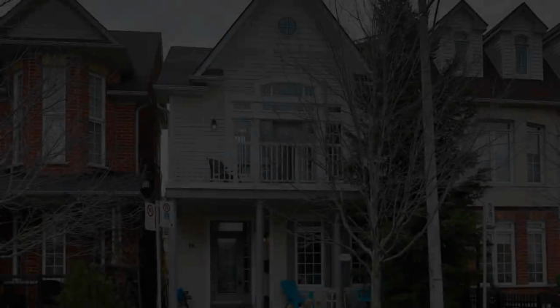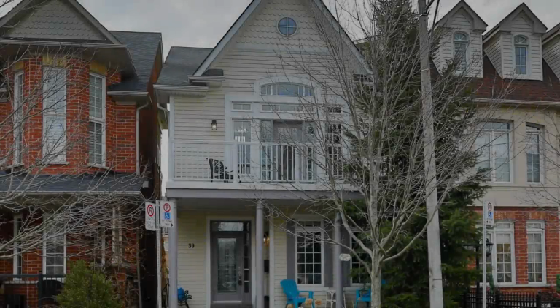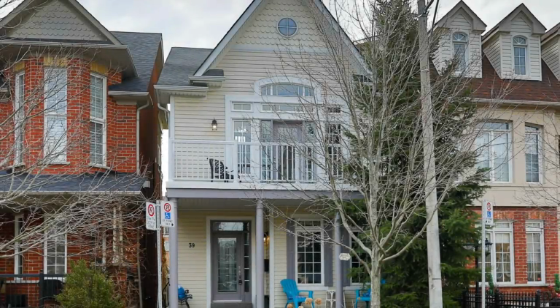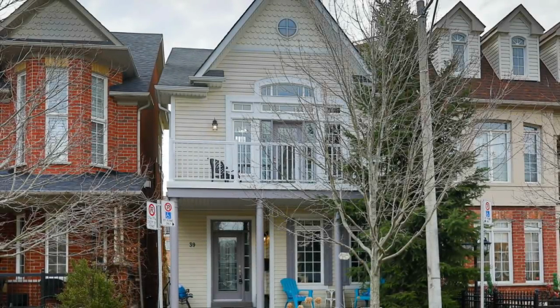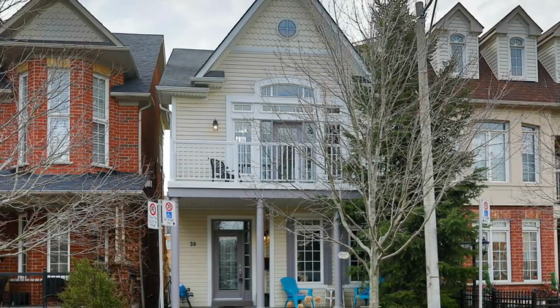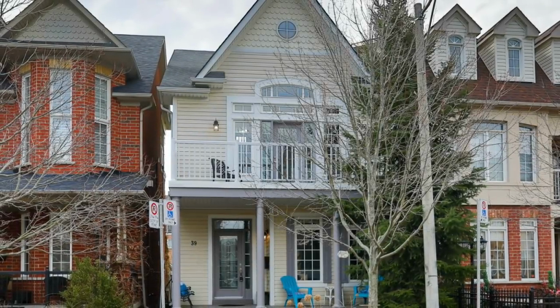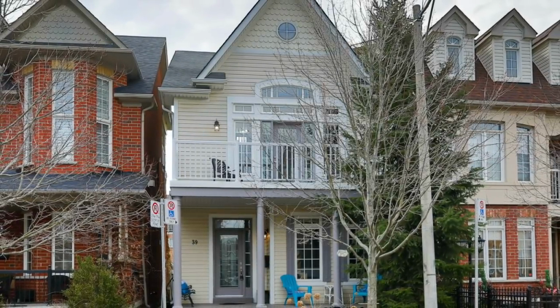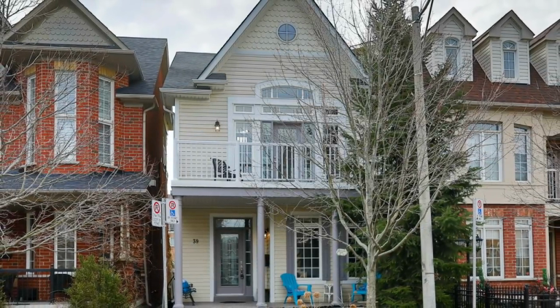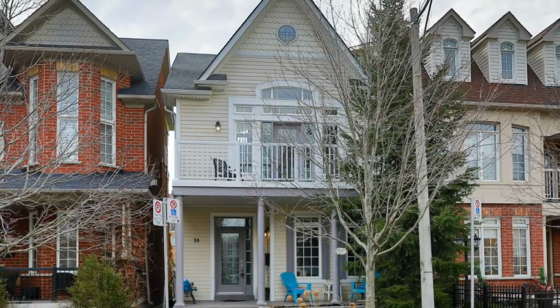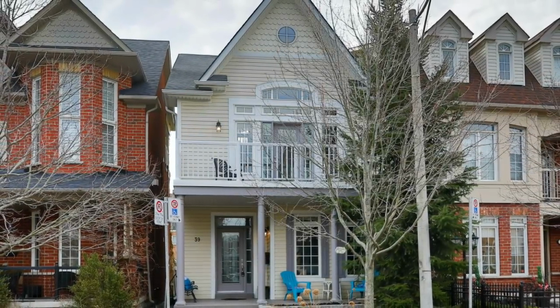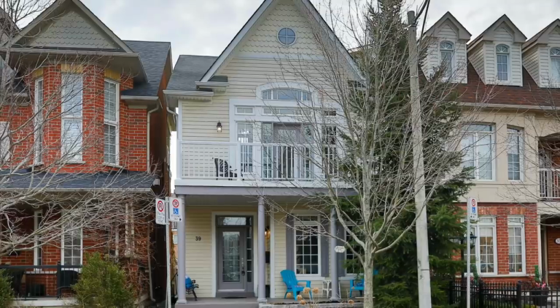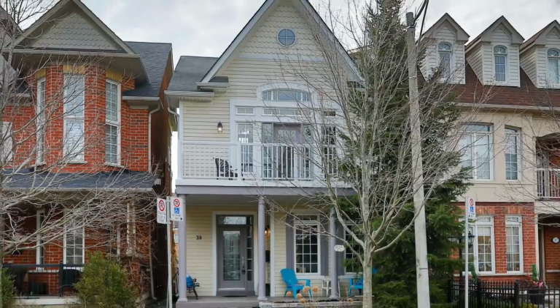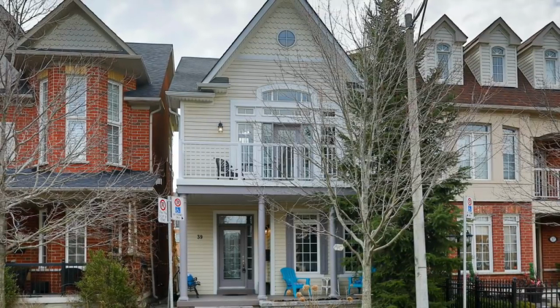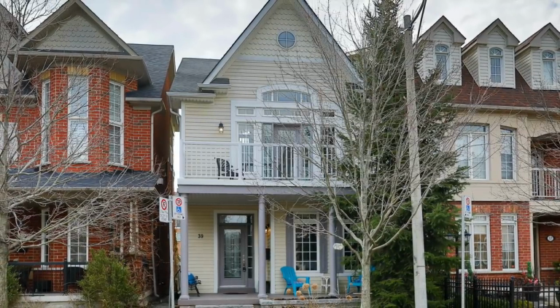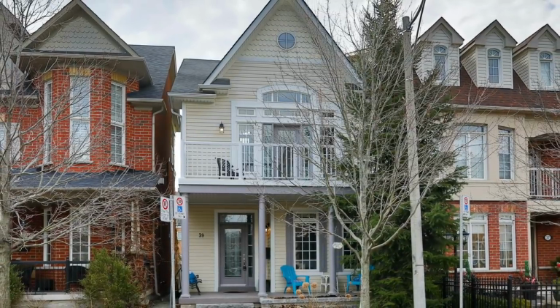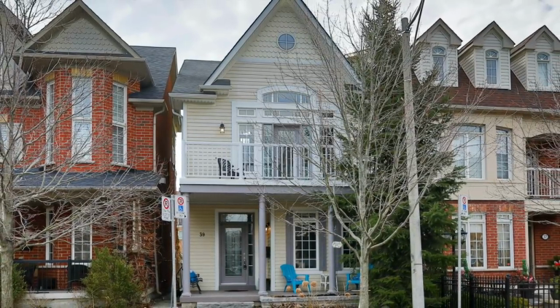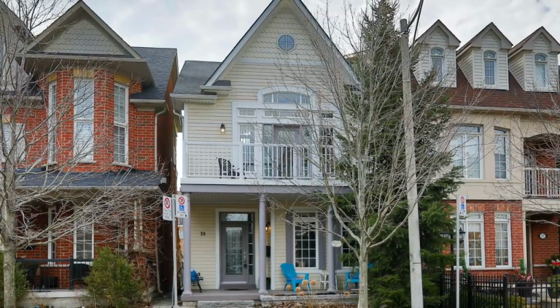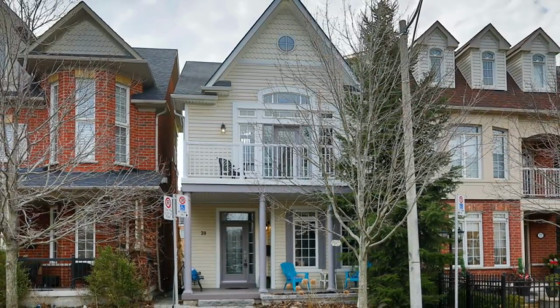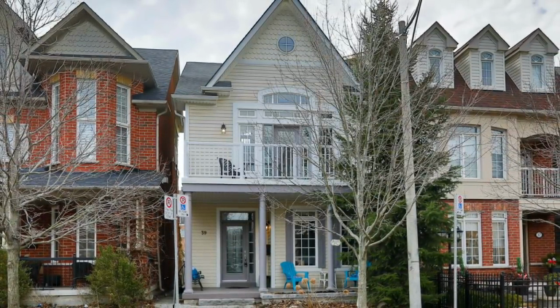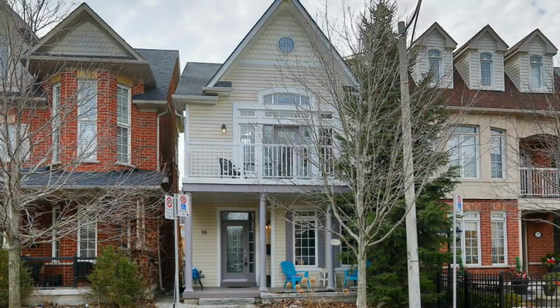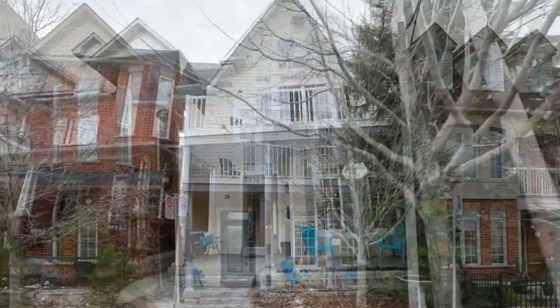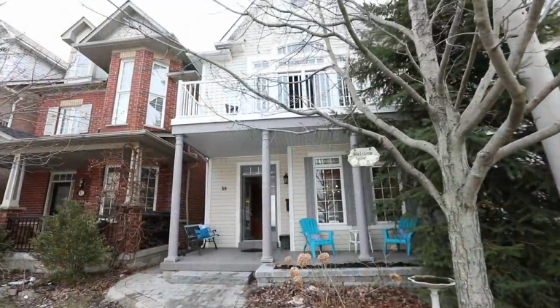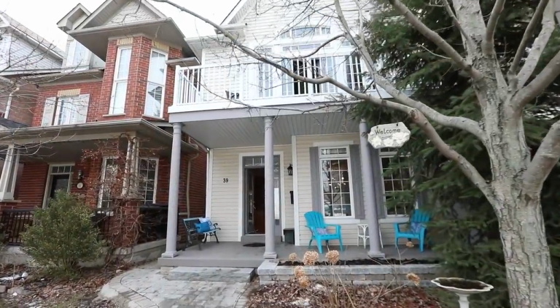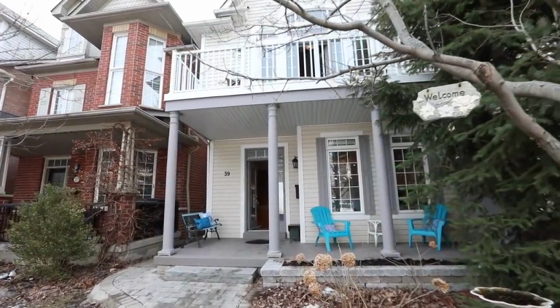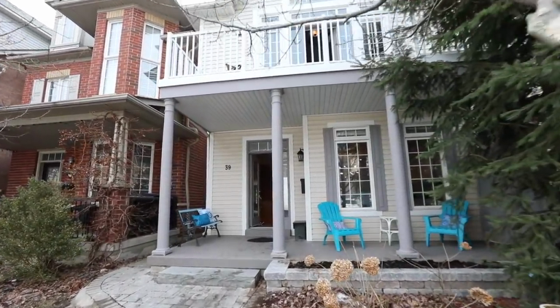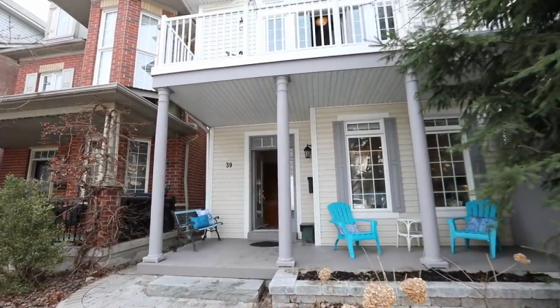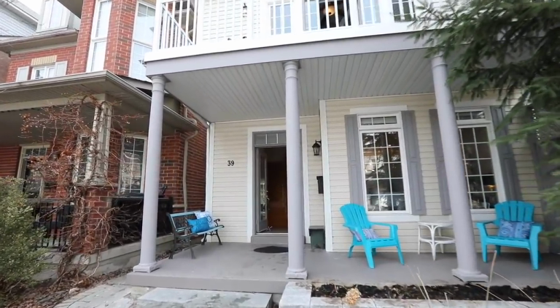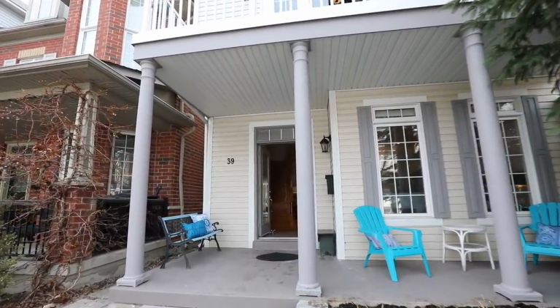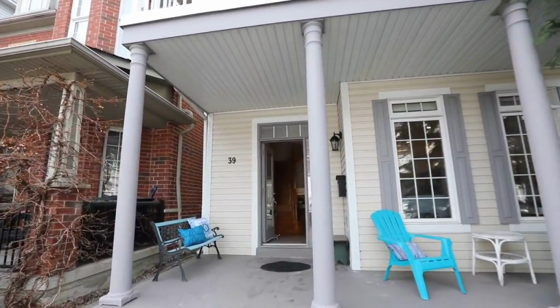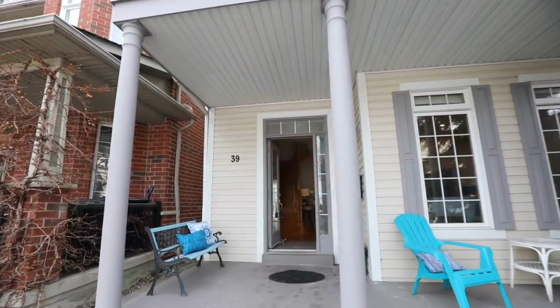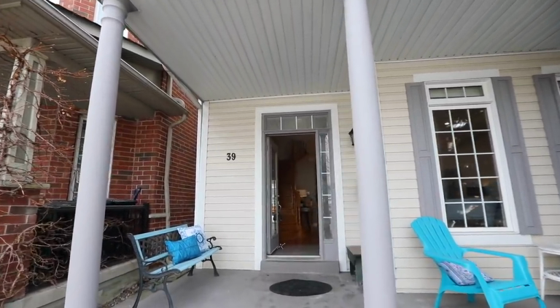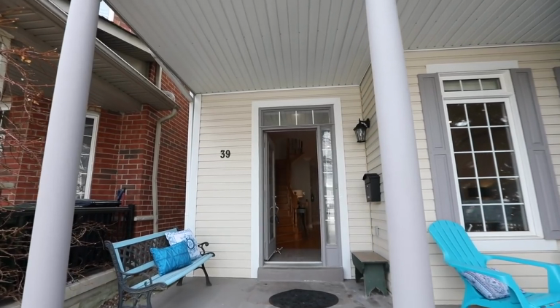A gorgeous multi-level detached home situated in the high-demand Upper Beaches Estates neighborhood — welcome to 39 Whistletoe Street. An interlocking walkway, landscaped front gardens, and a covered front porch with stately columns bring wonderful curb appeal to the home.